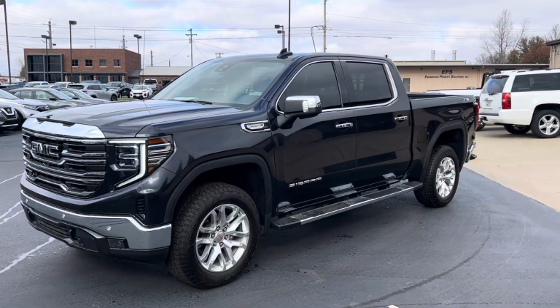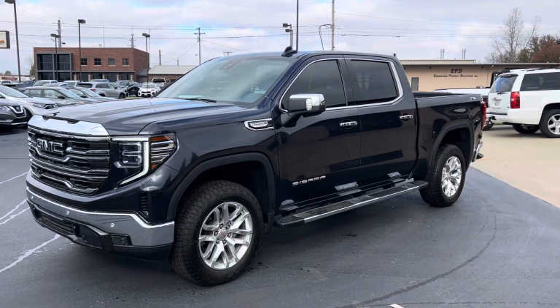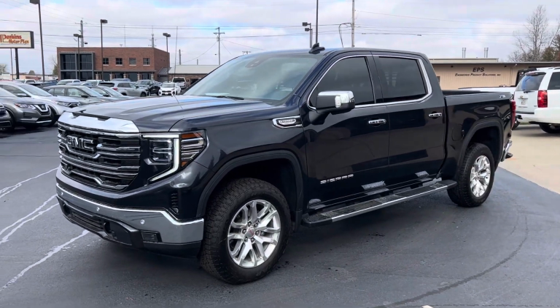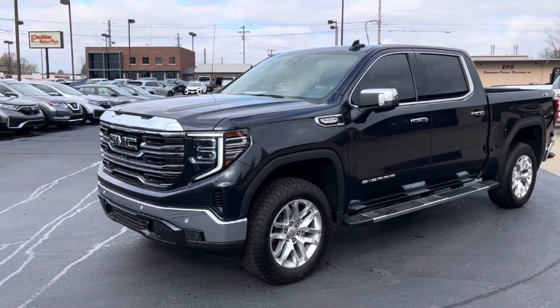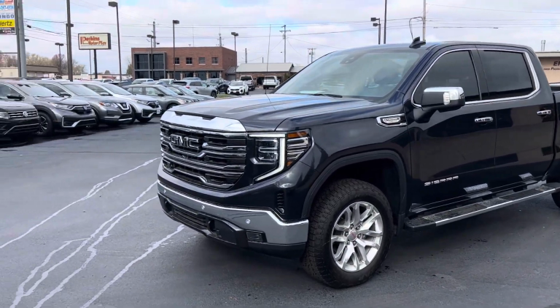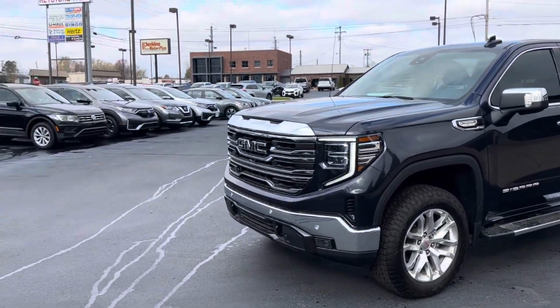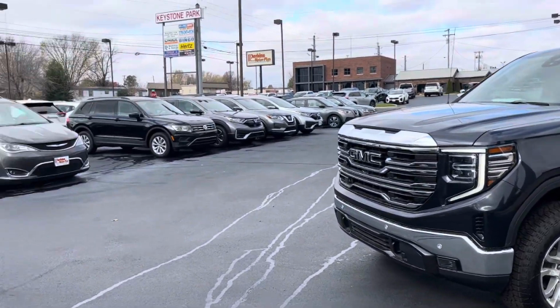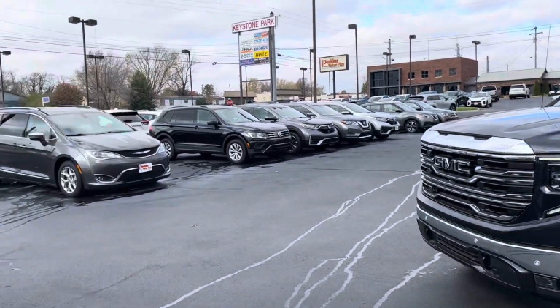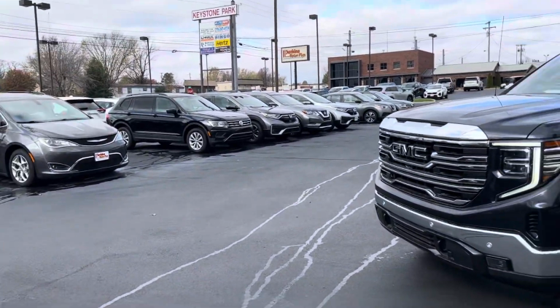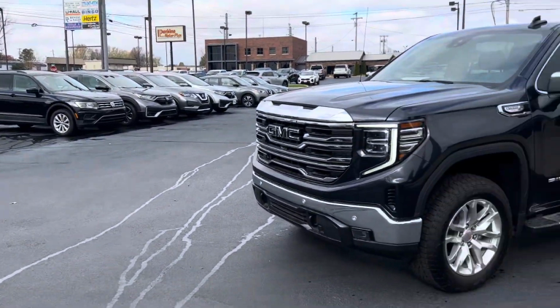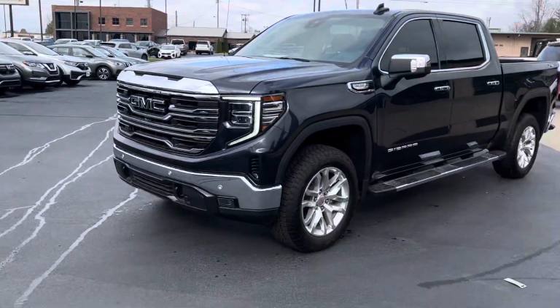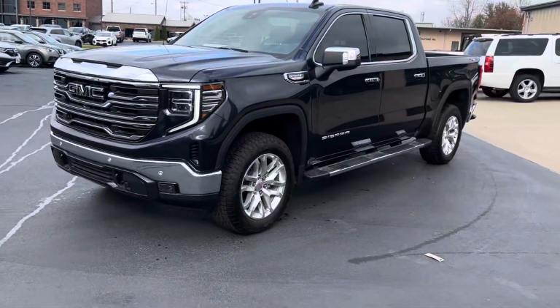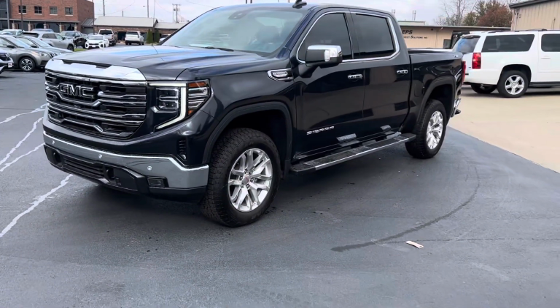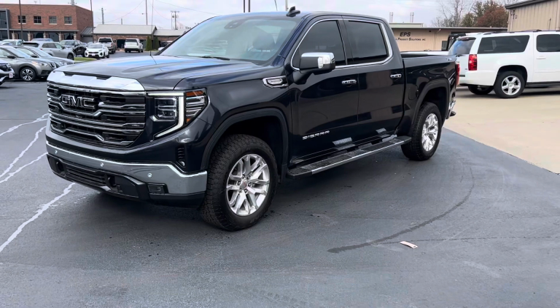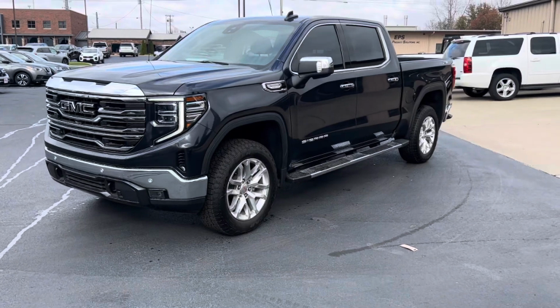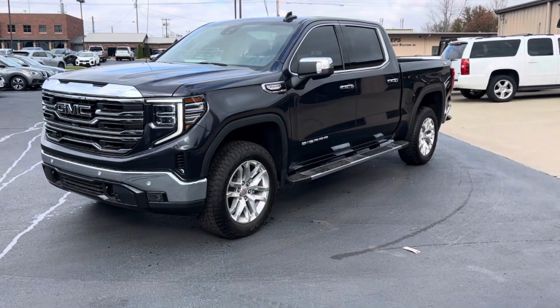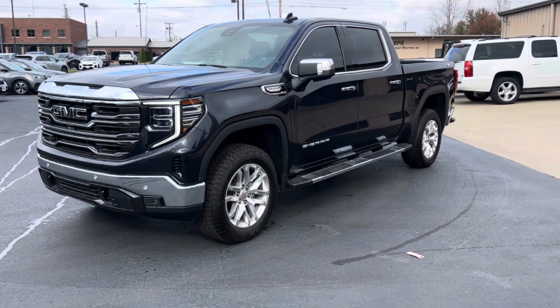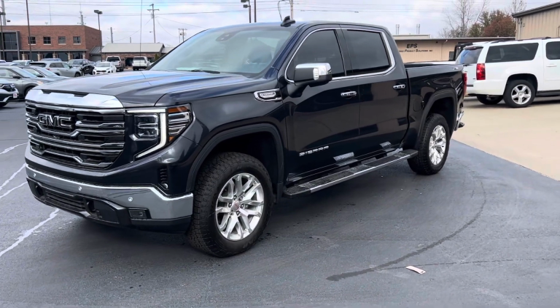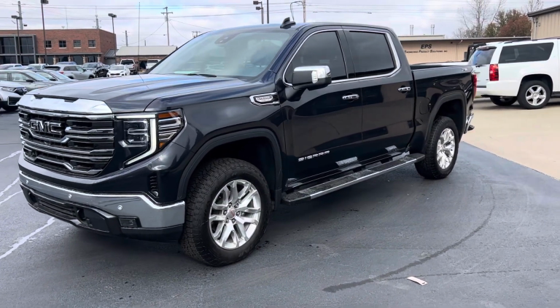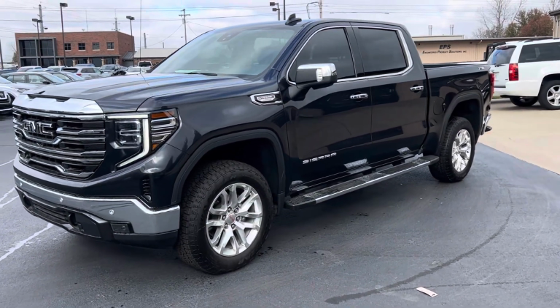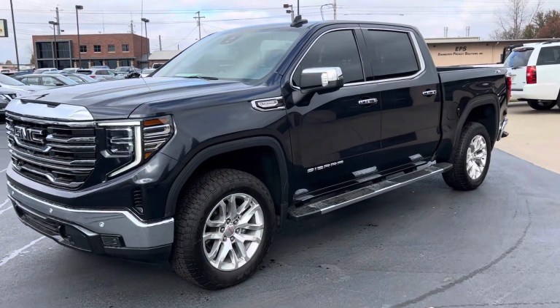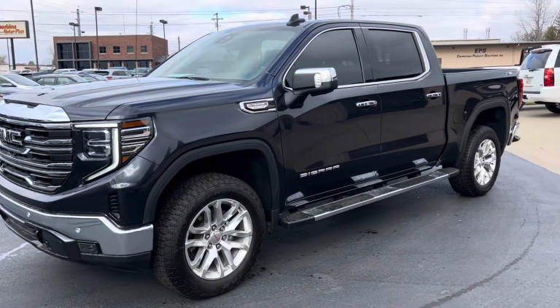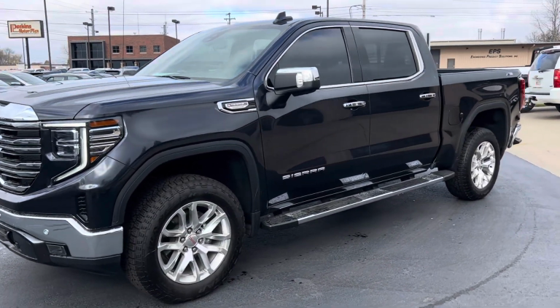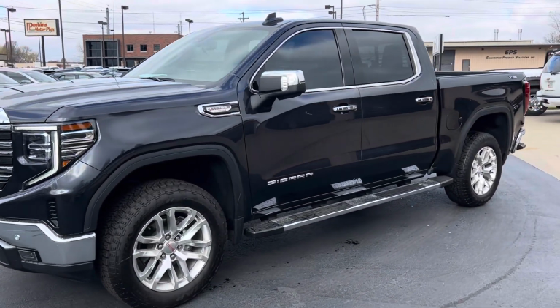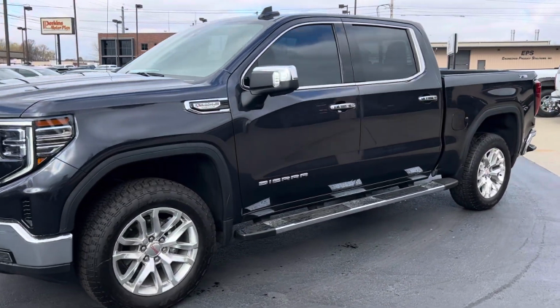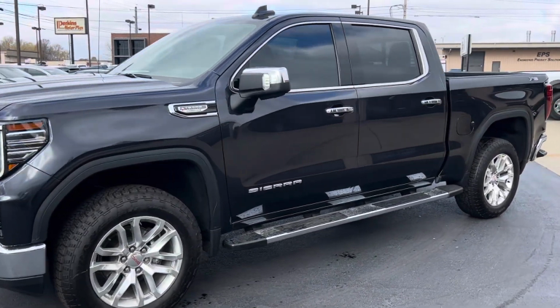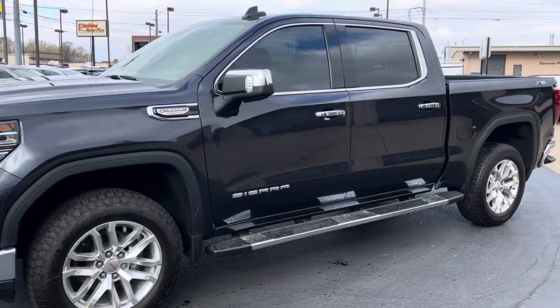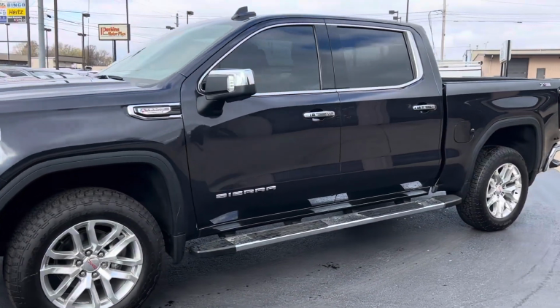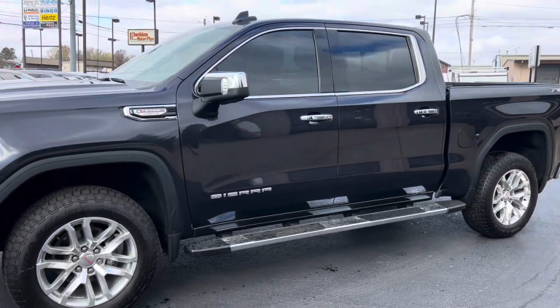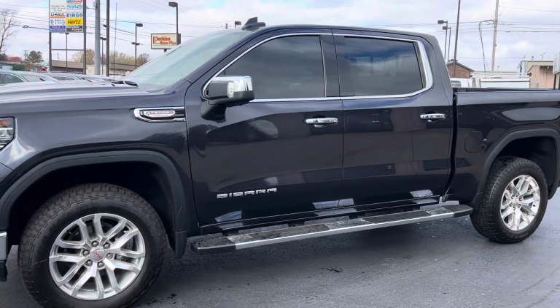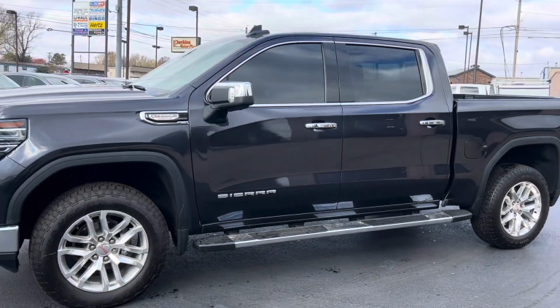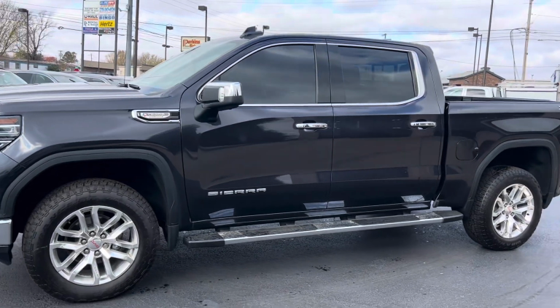Hey Weston, this is Matt at Perkins Motorplex. We just talked about this 2022 GMC Sierra. It does have the 3.0 Duramax diesel in it and it's a really good looking truck.